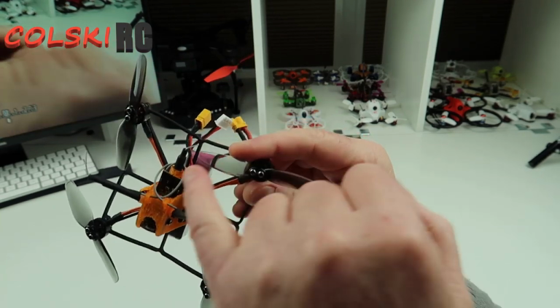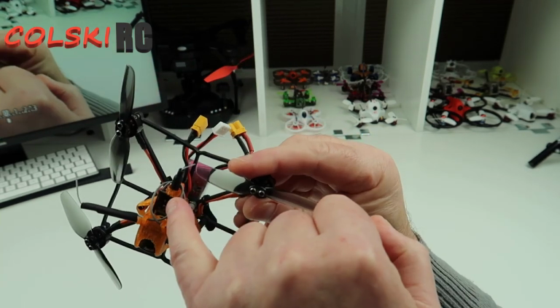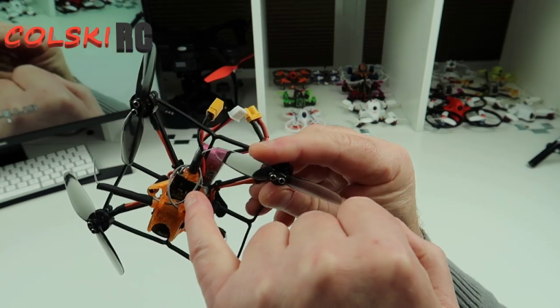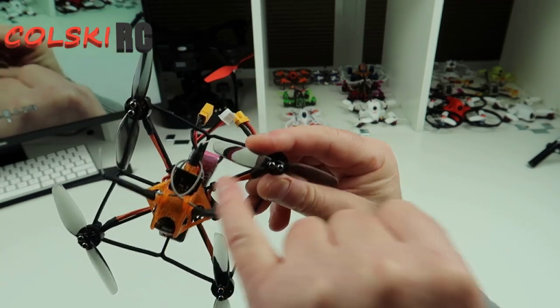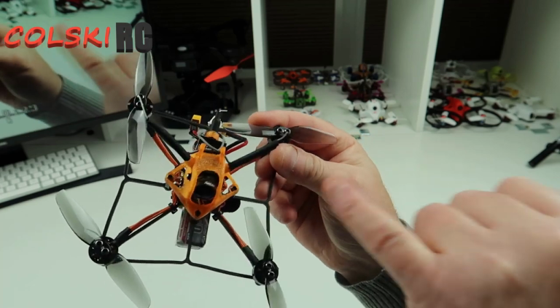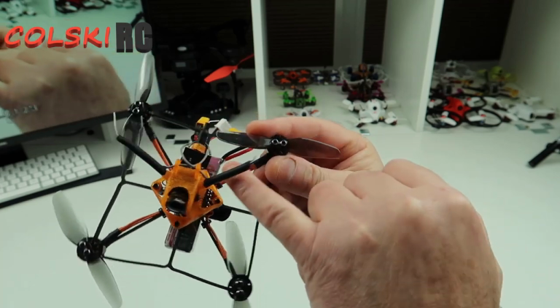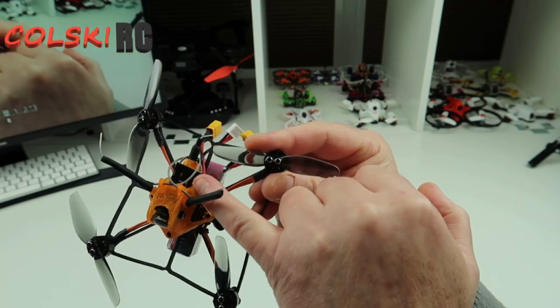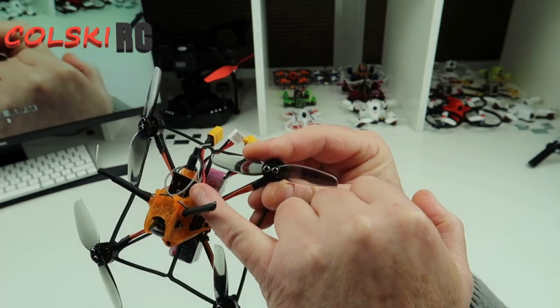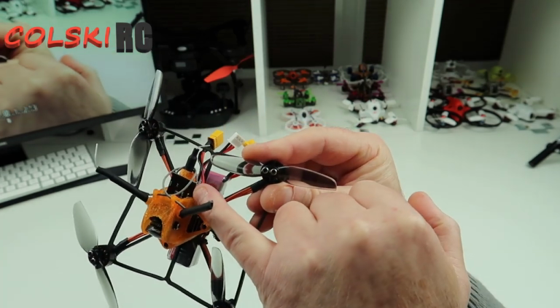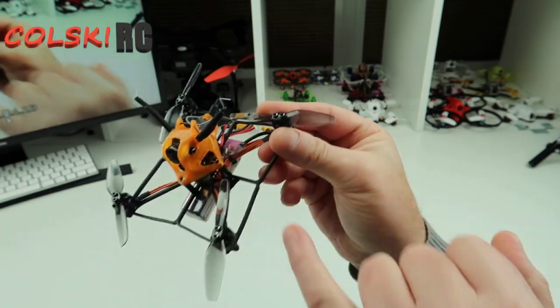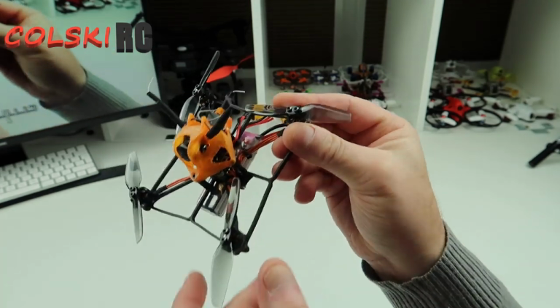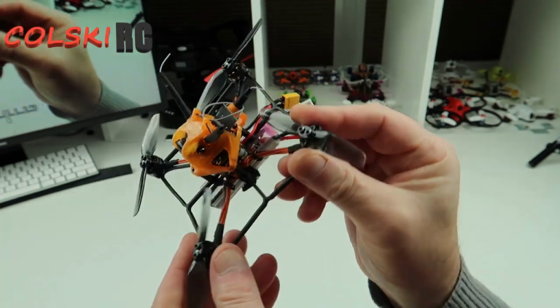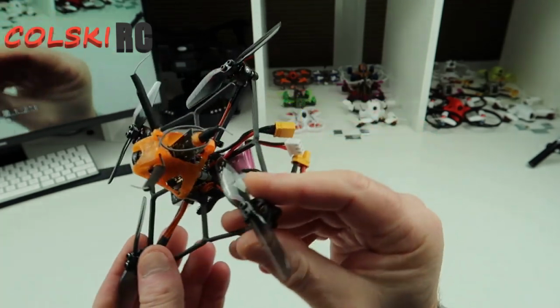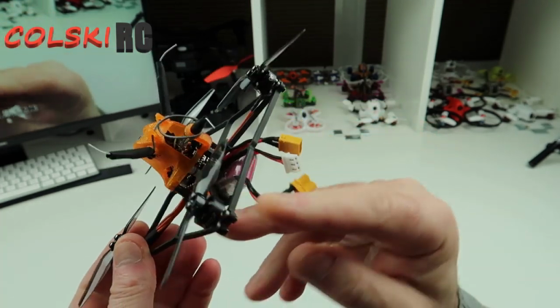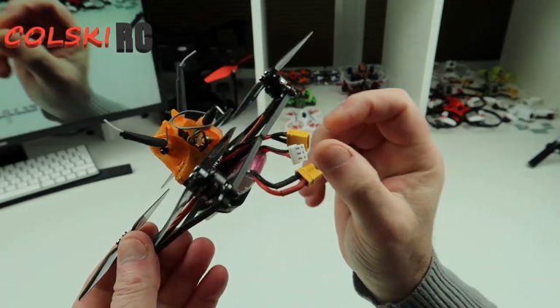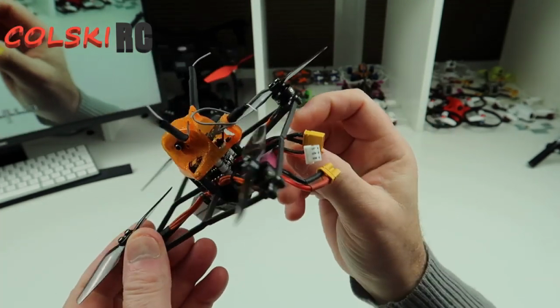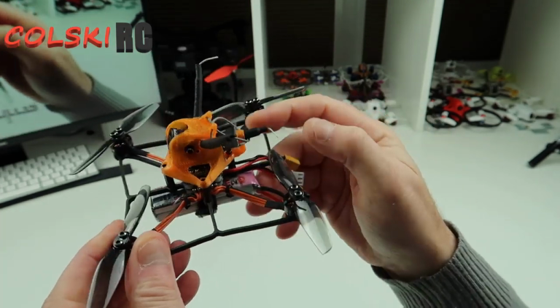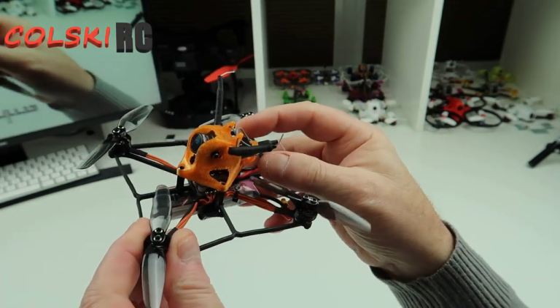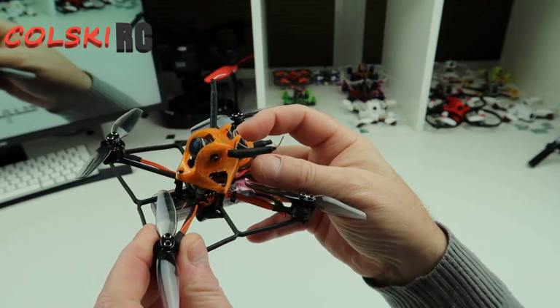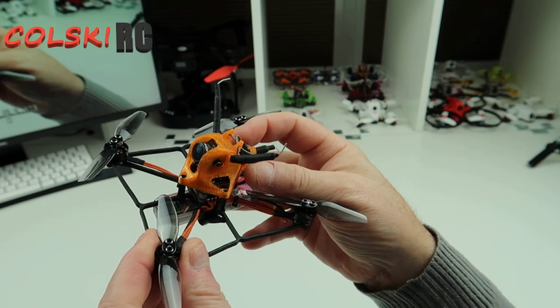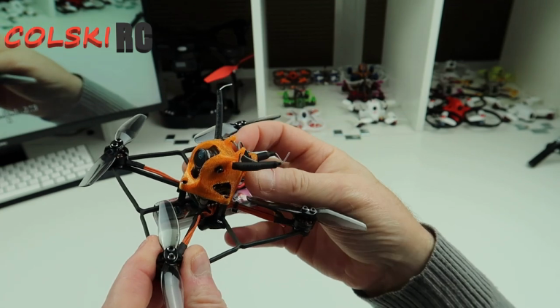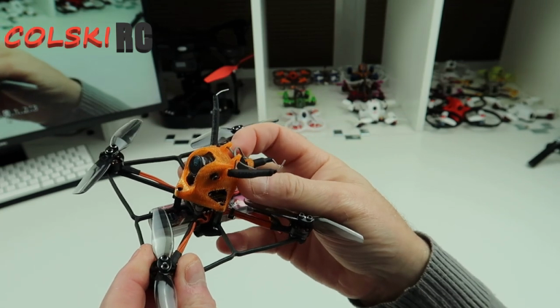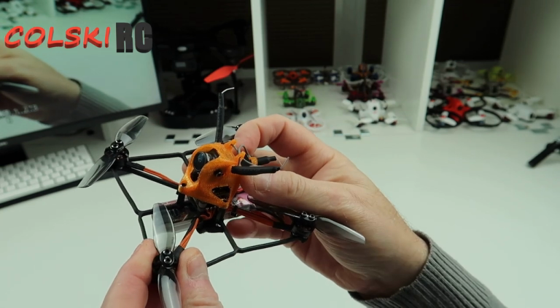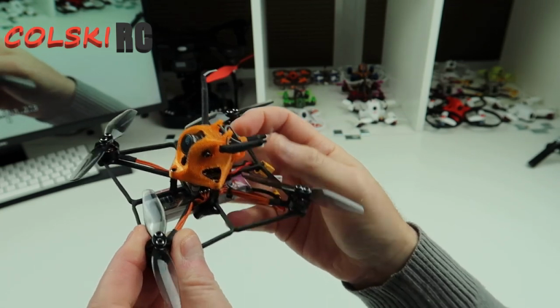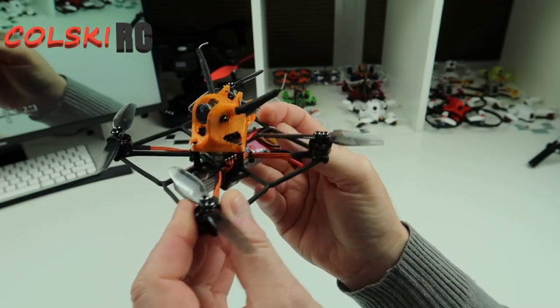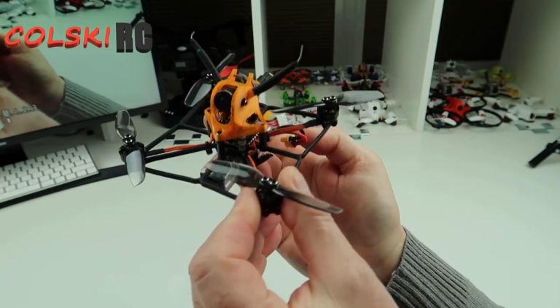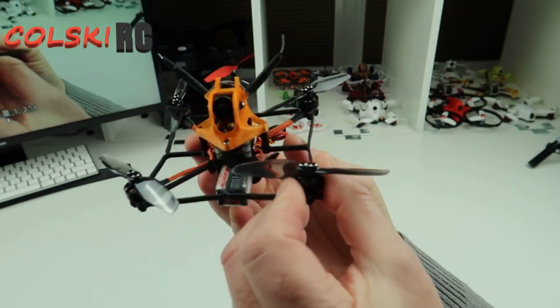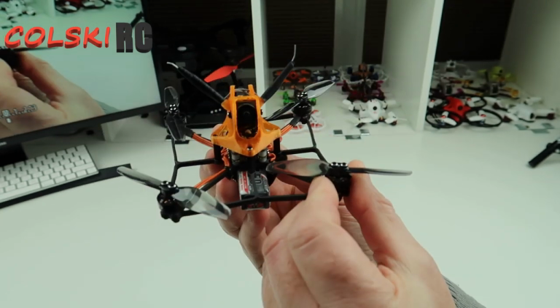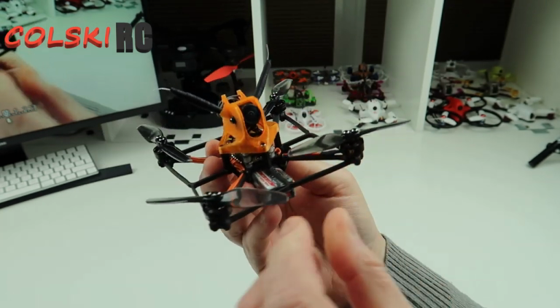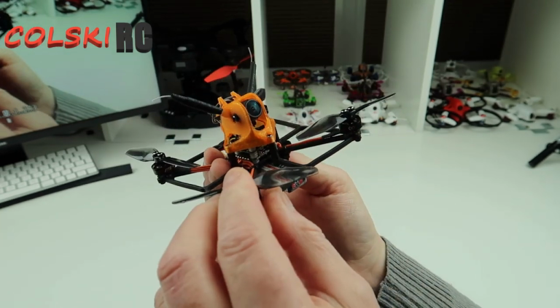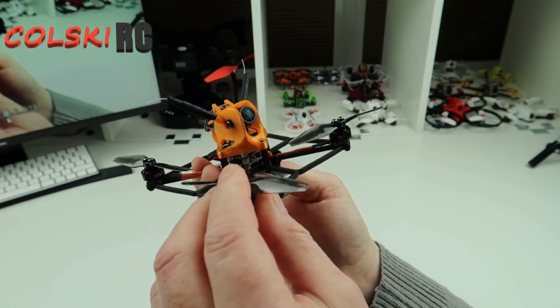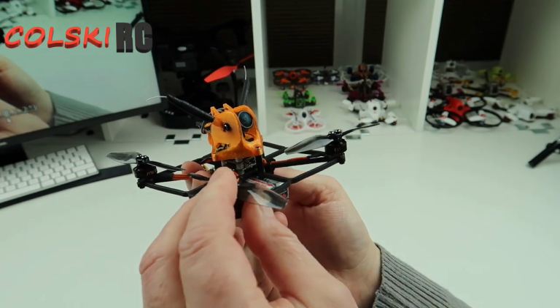It comes bind-and-fly only. I've got a FlySky receiver in here because I was going to bind it to my Nirvana originally, but I'm not using the Nirvana anymore because I'm obviously sick of the fact that you can't do upgrades on it.